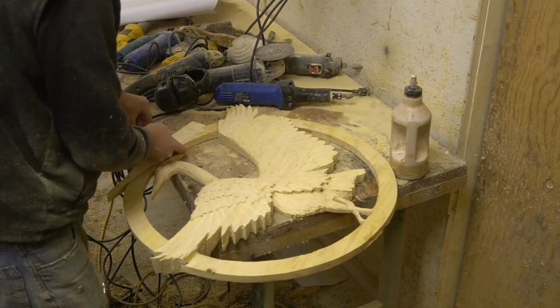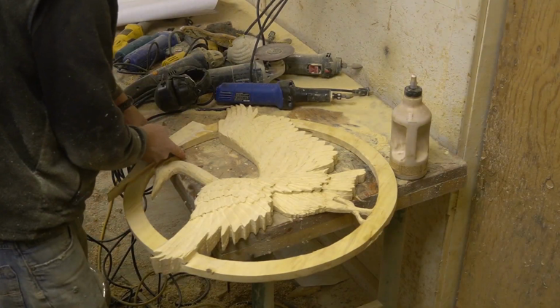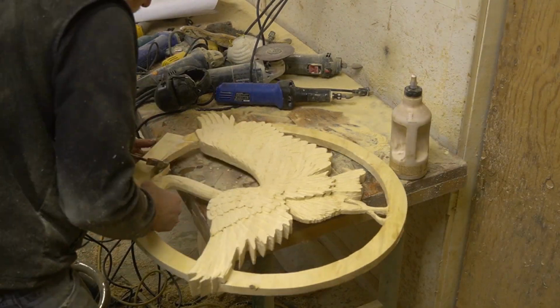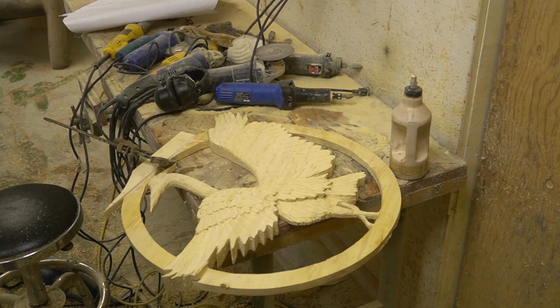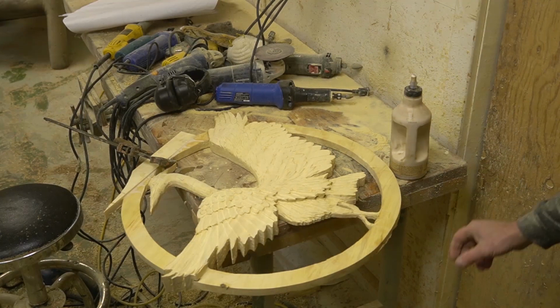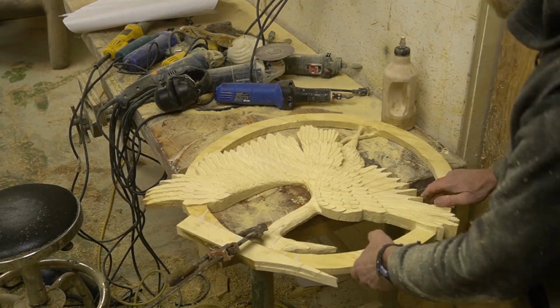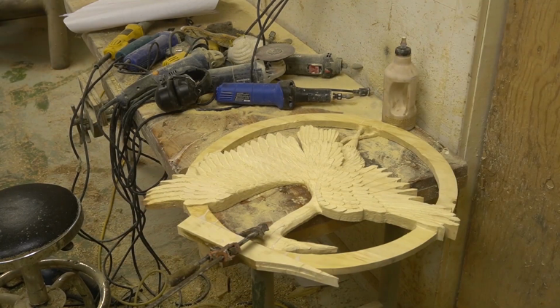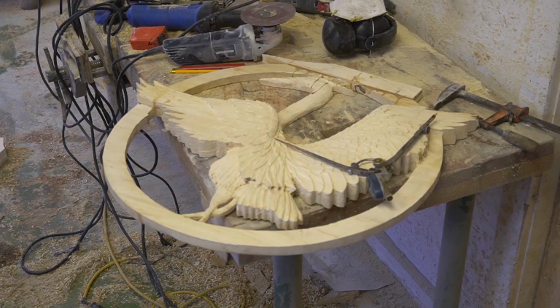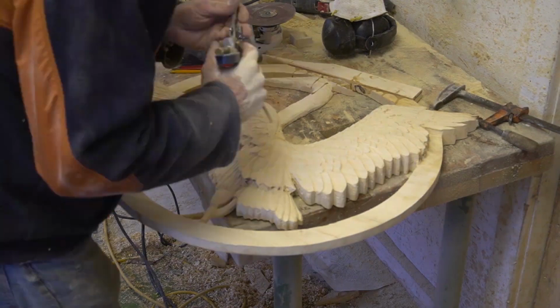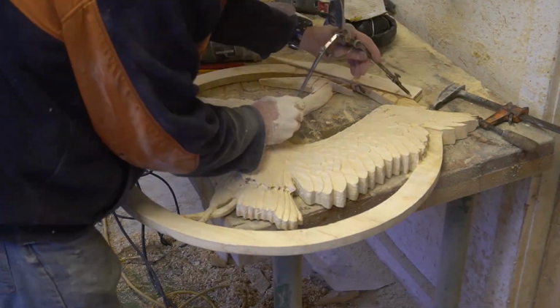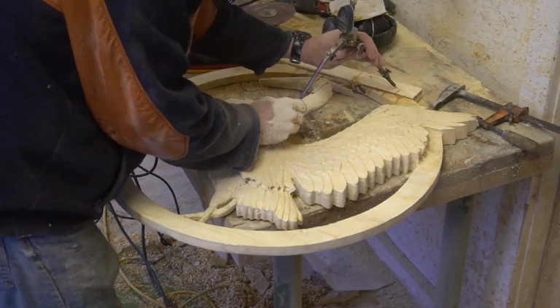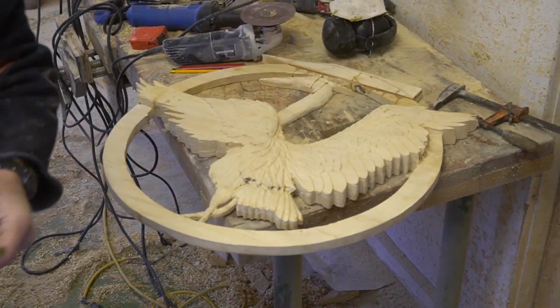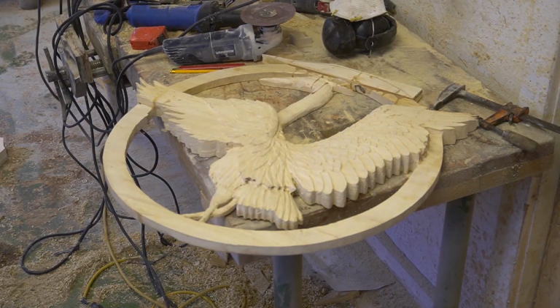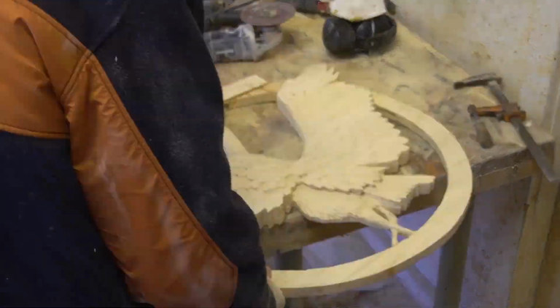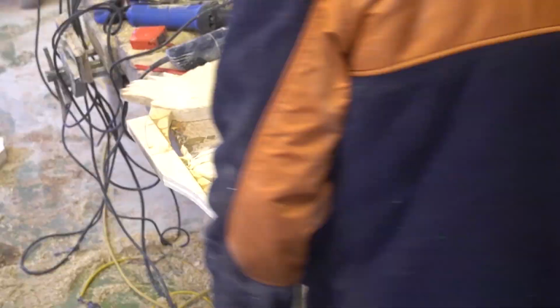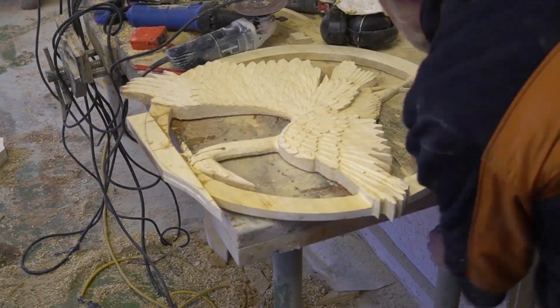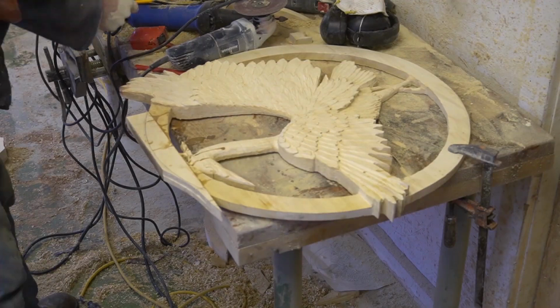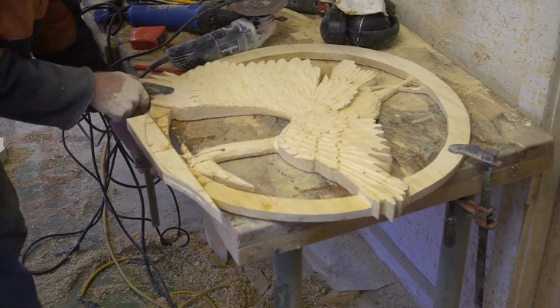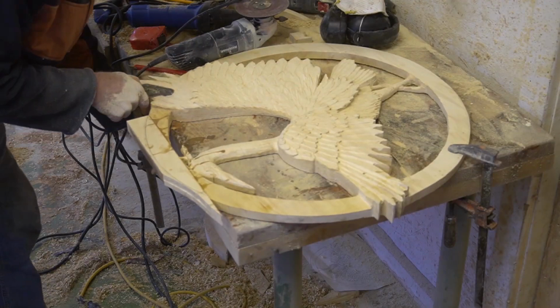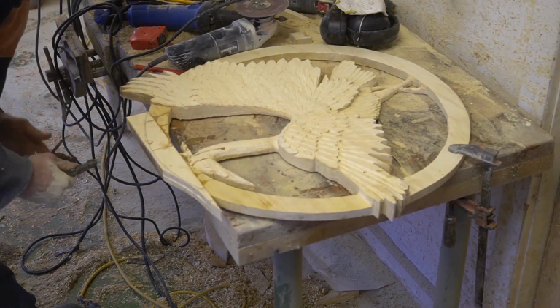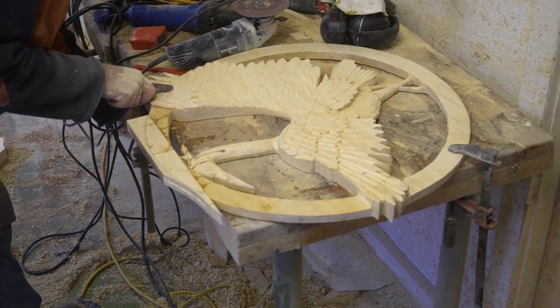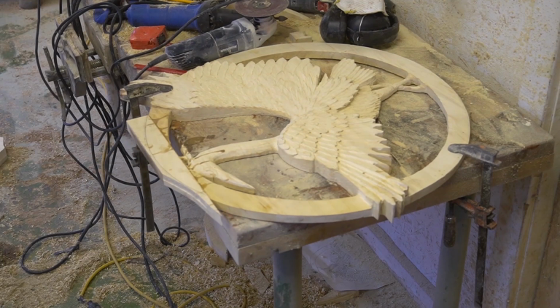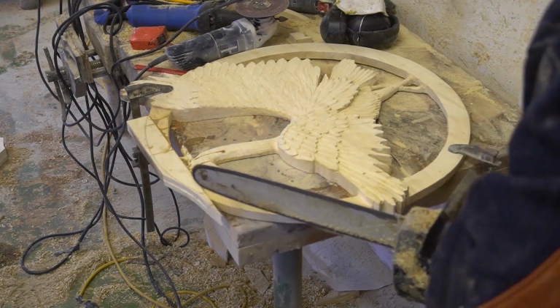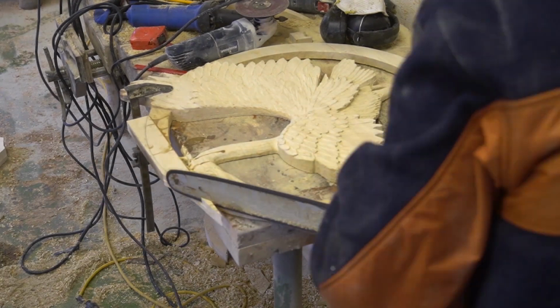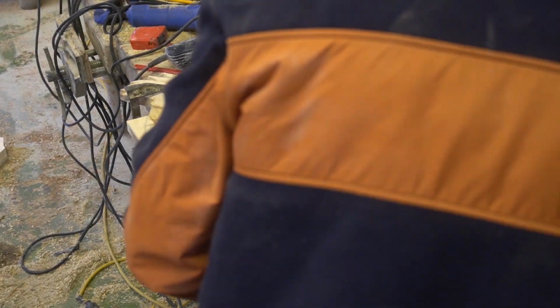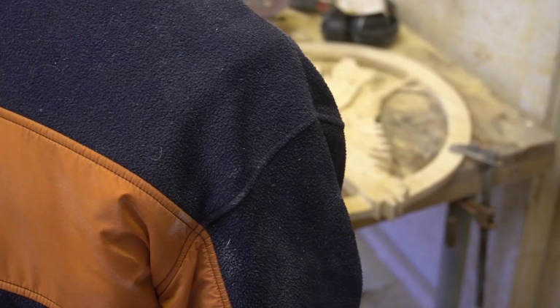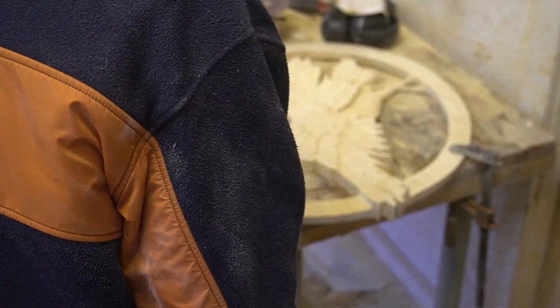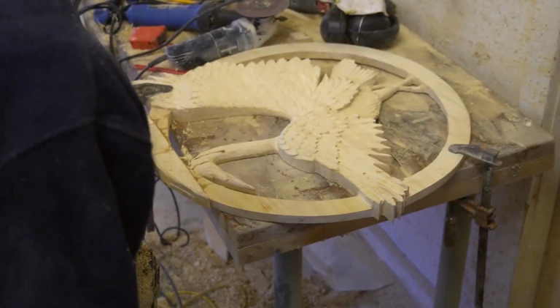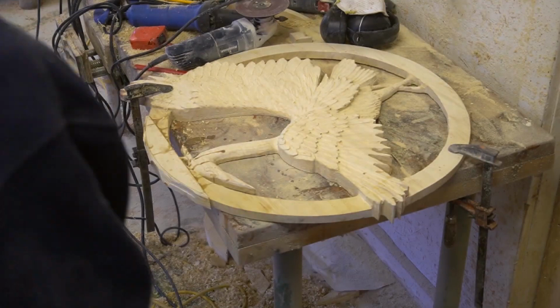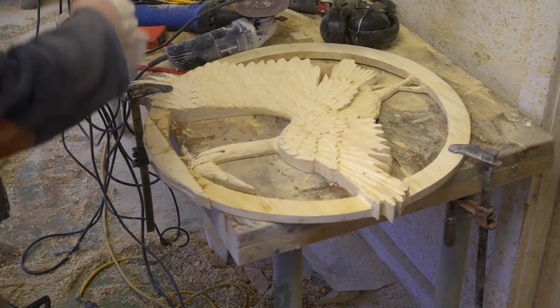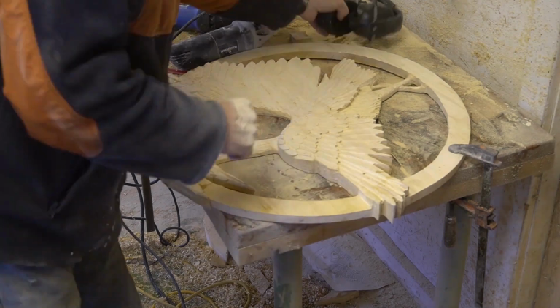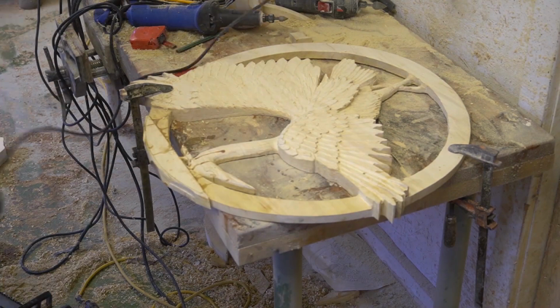There's the fix-it job. No problem — make it look like nothing was ever wrong with that.